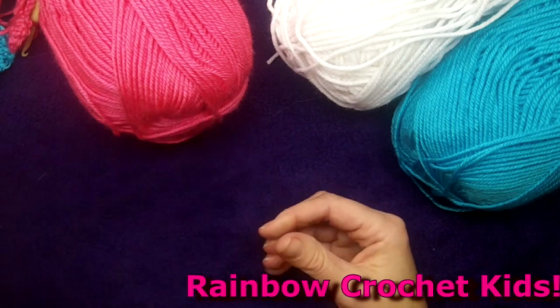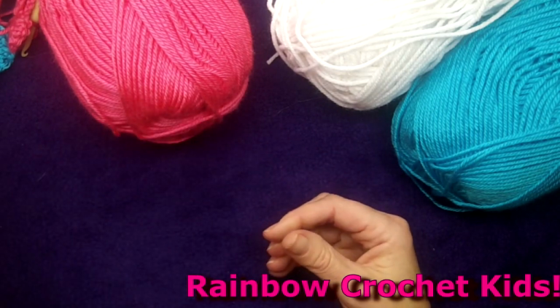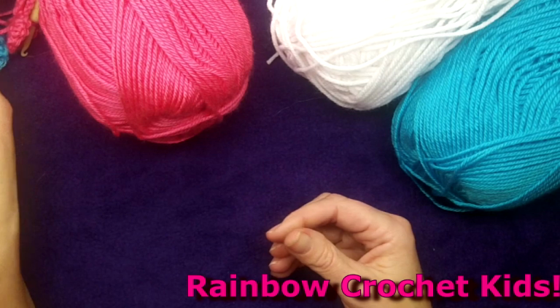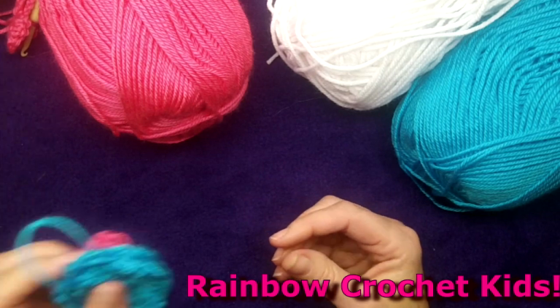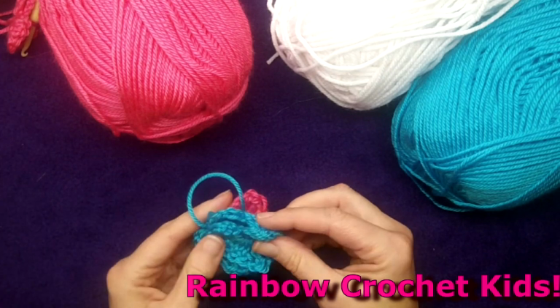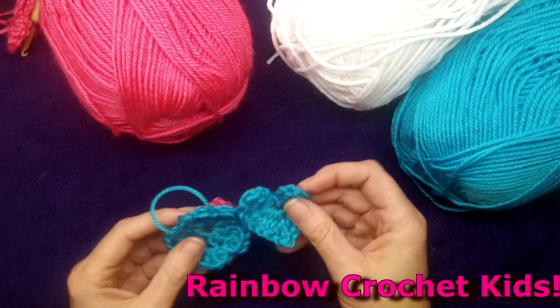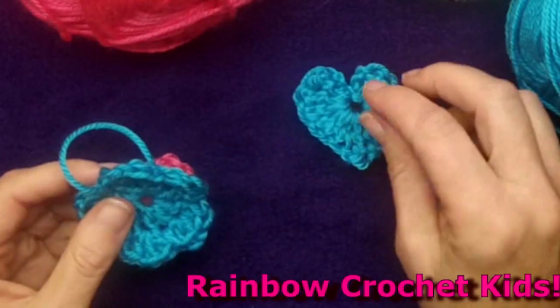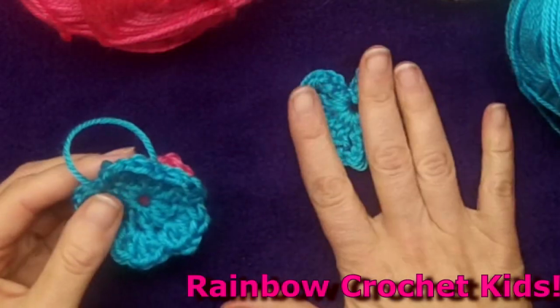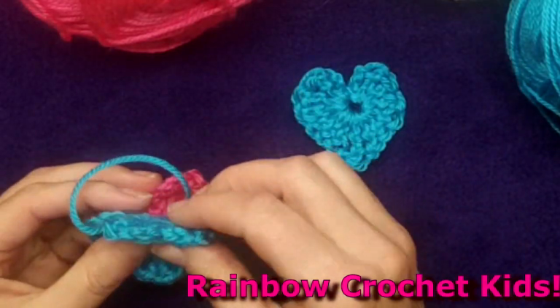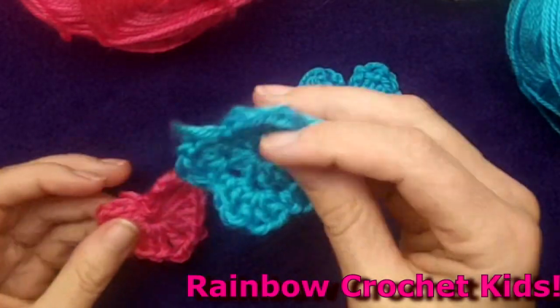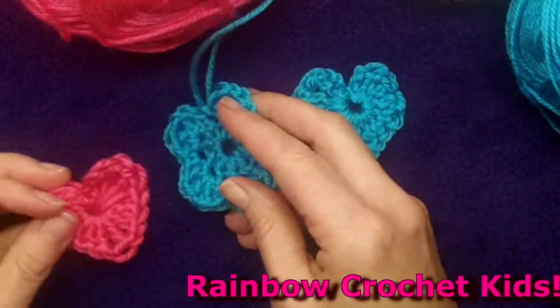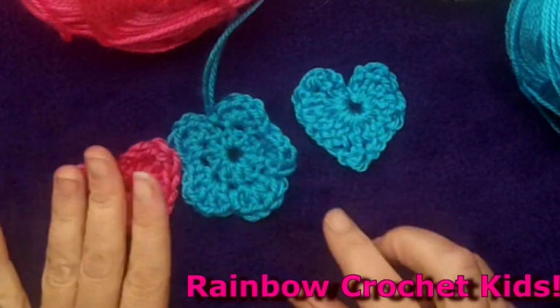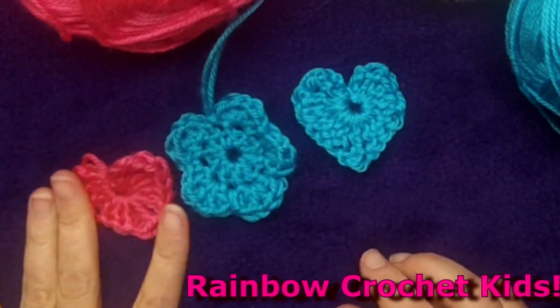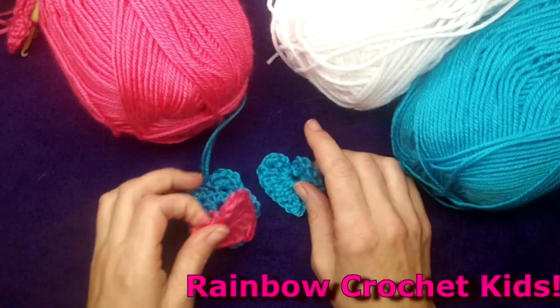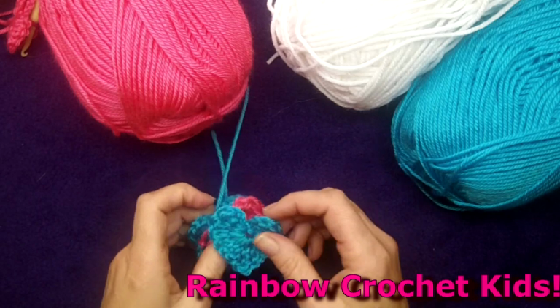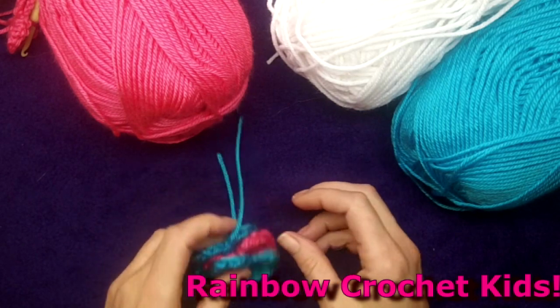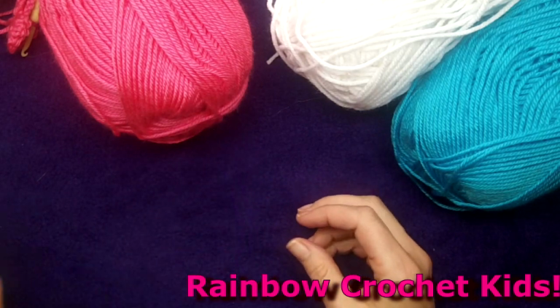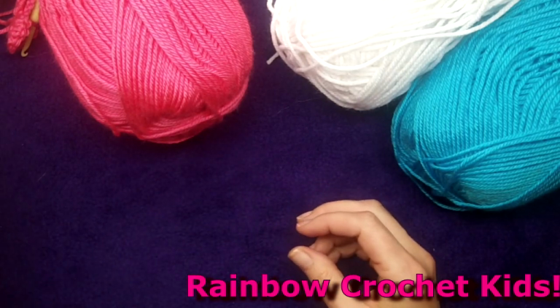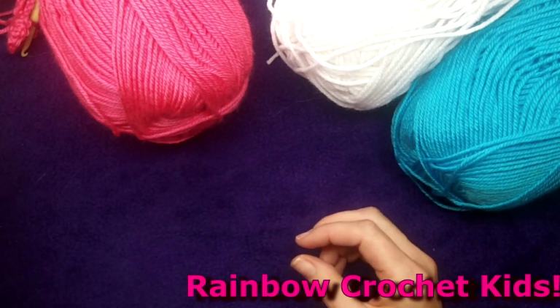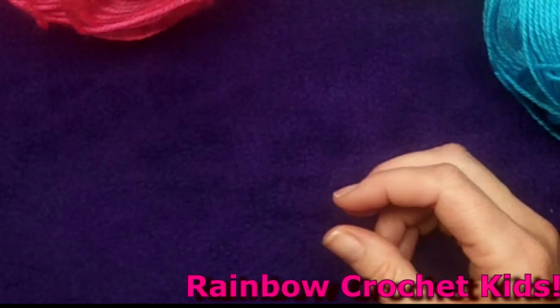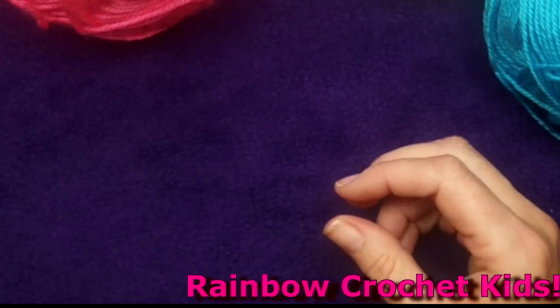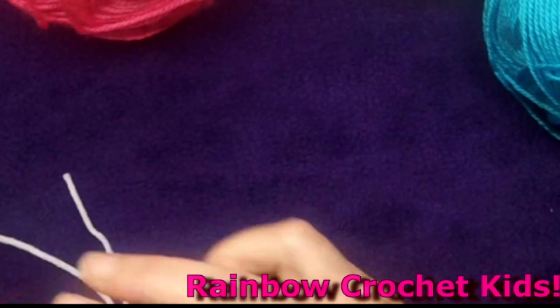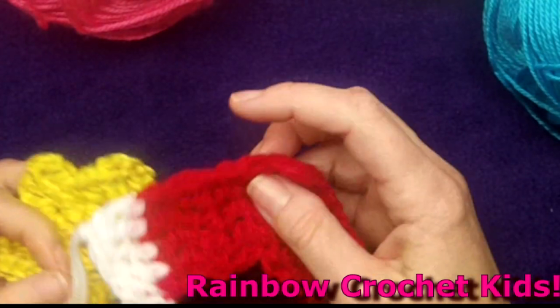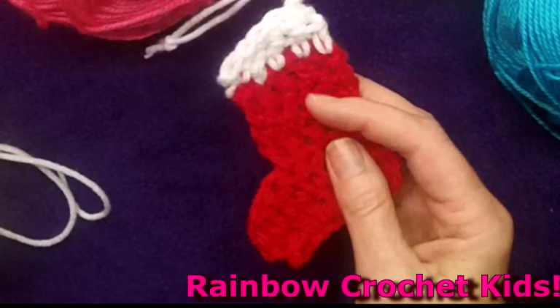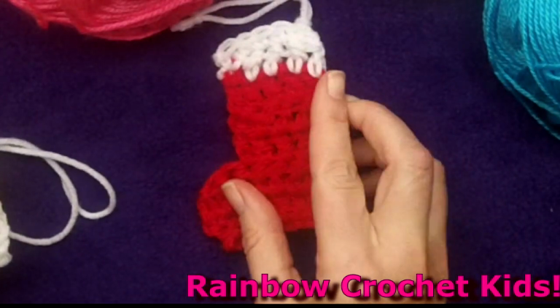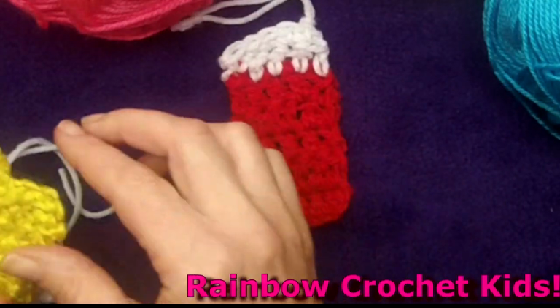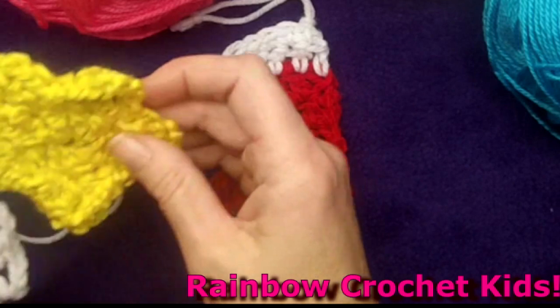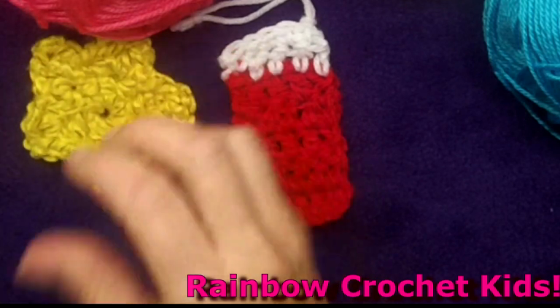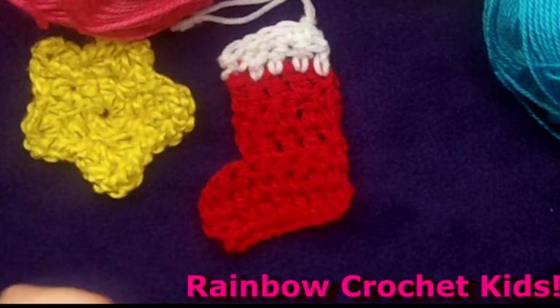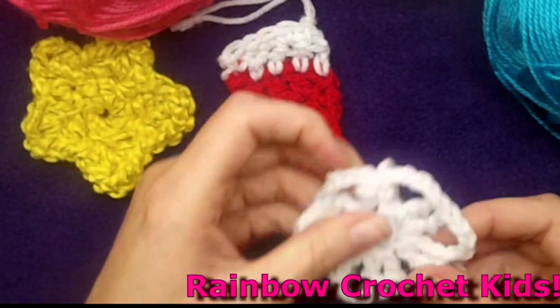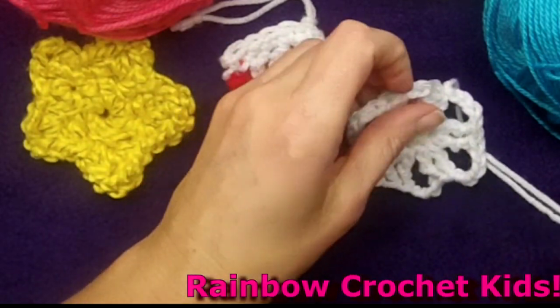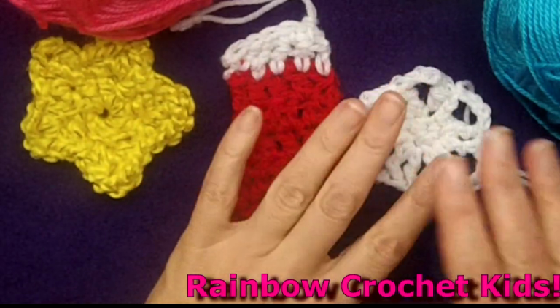We'll also do some applique including things like flowers and hearts, and we'll move on to some Christmas ornaments including a Christmas stocking, a star, and a snowflake.